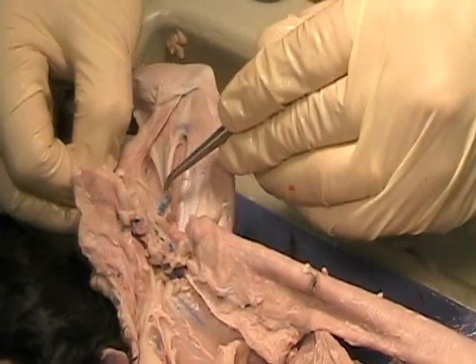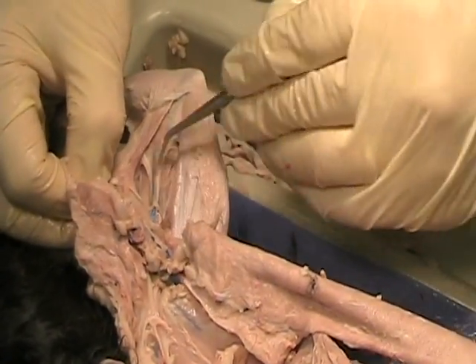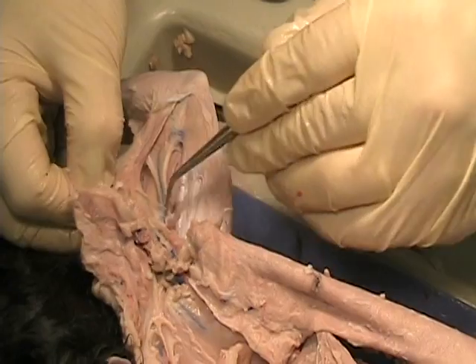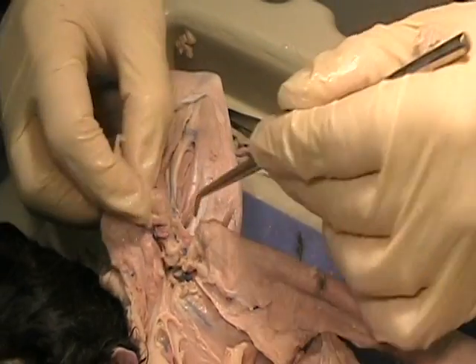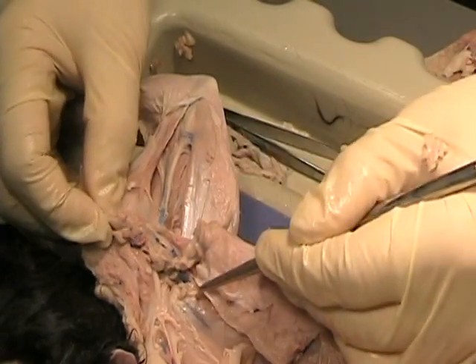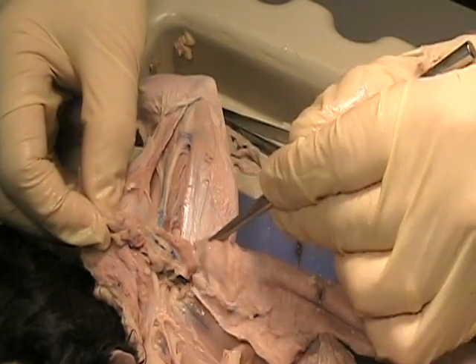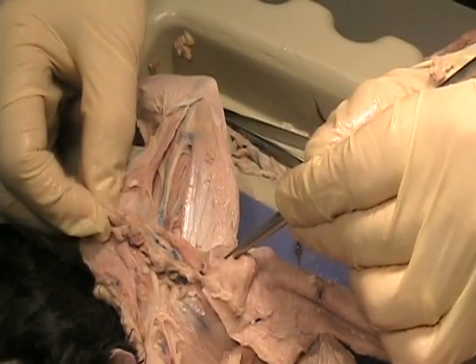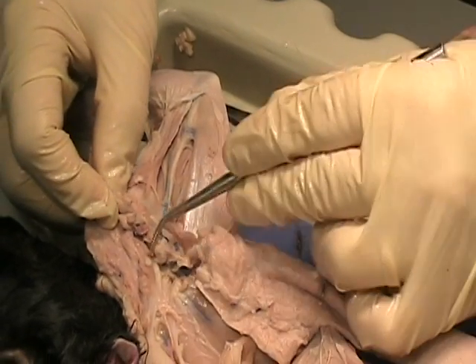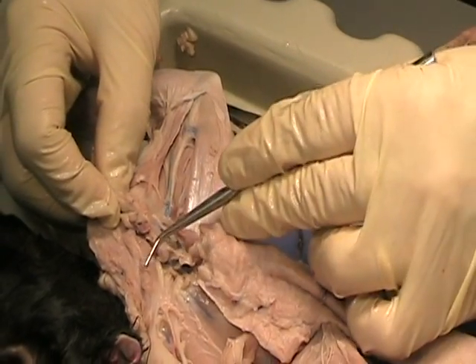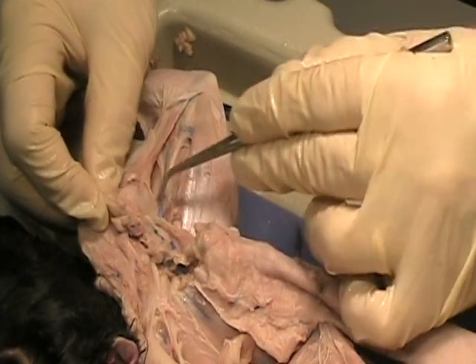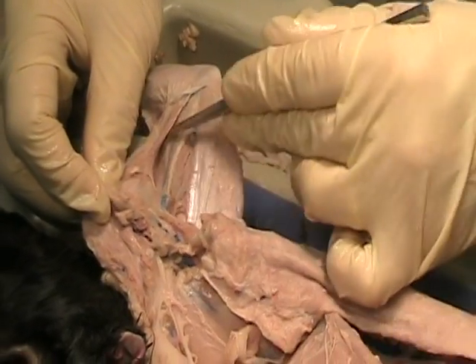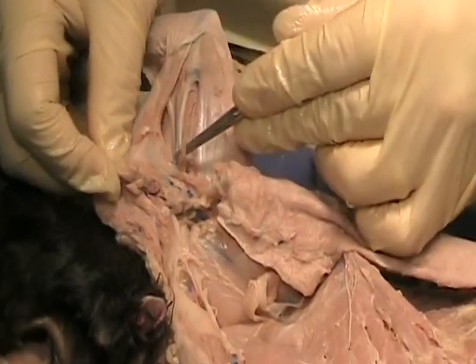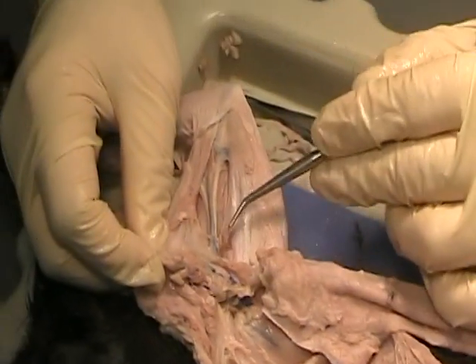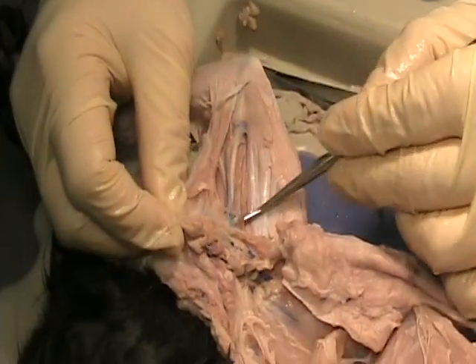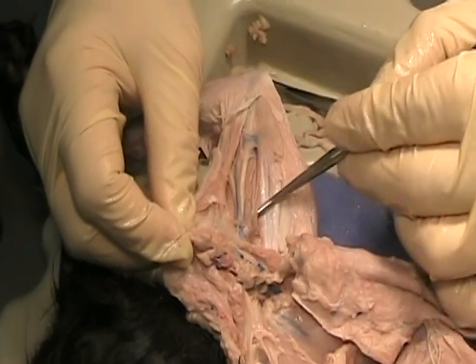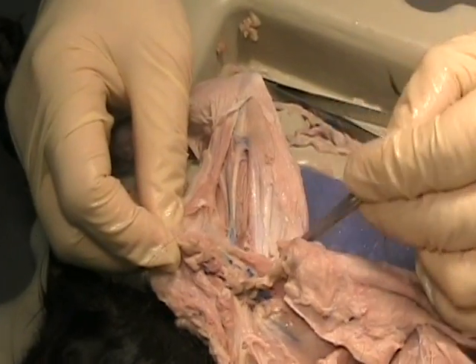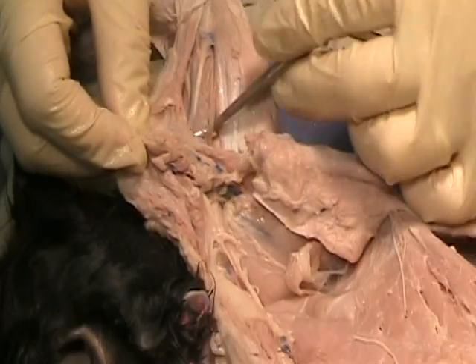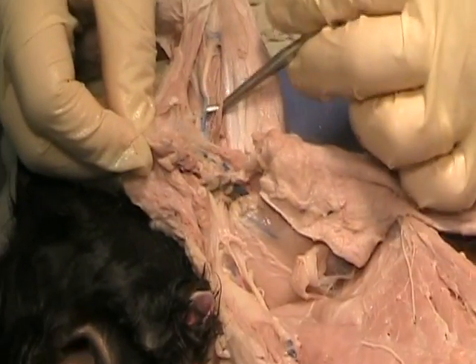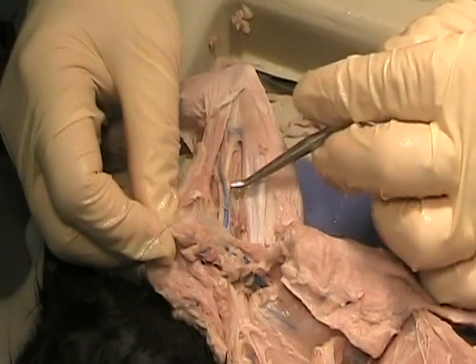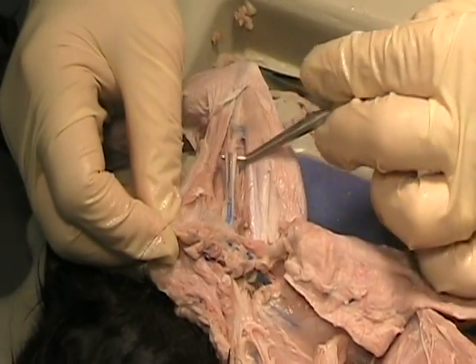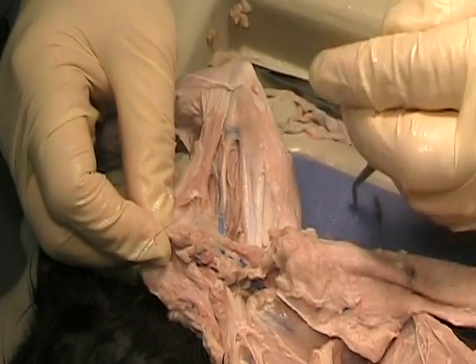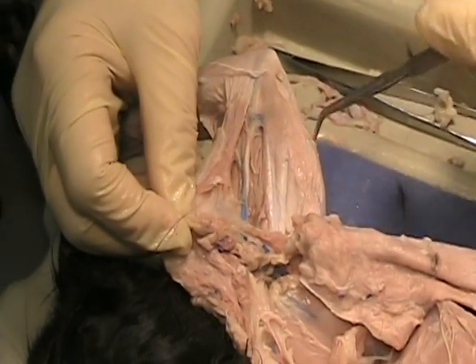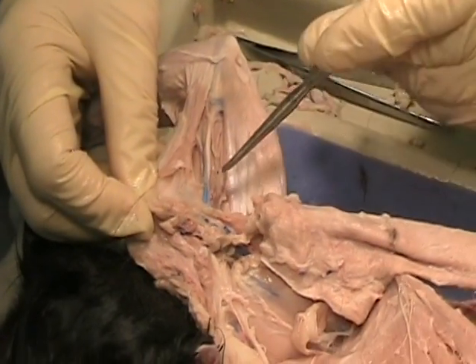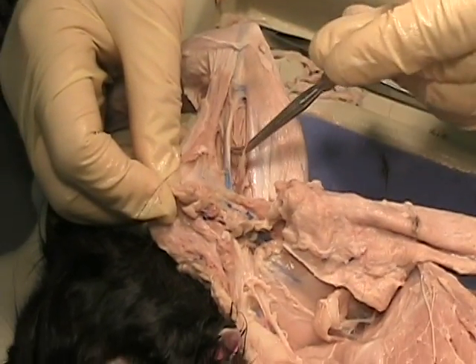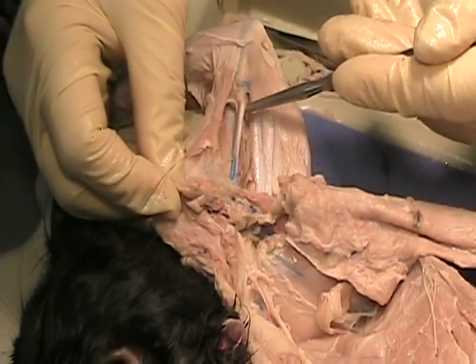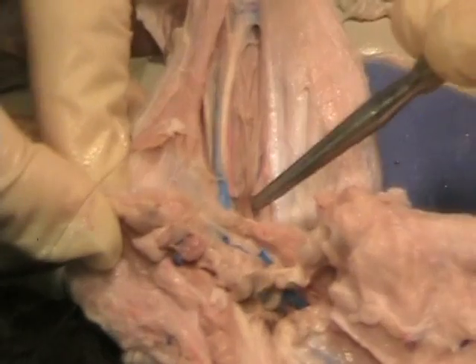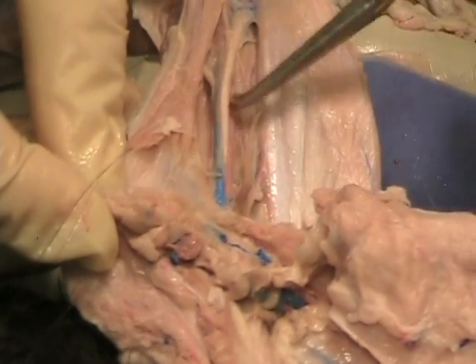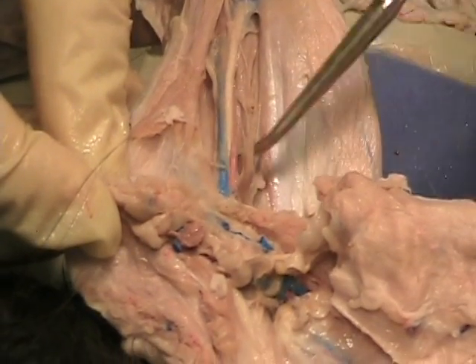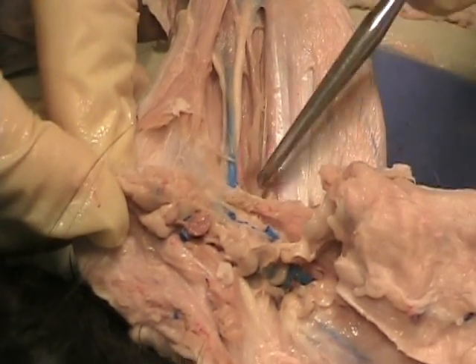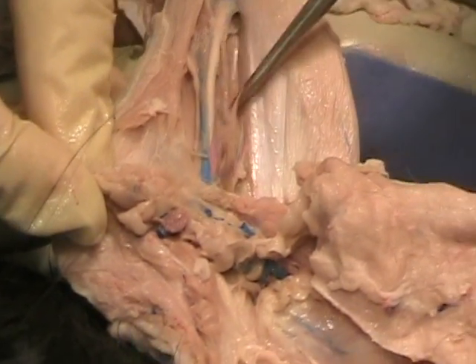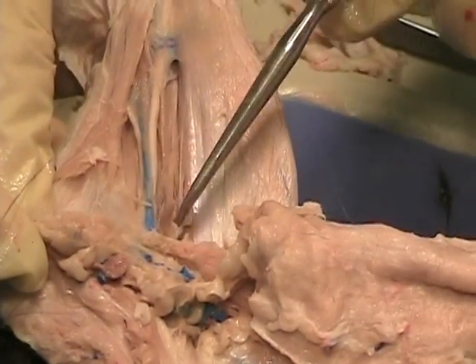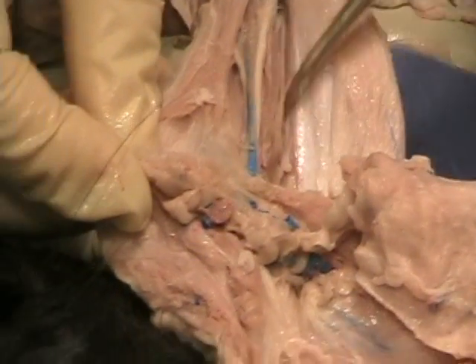So I've cut all through these pecs. We can now see the continuation of this bundle of nerves, veins, and arteries through here. This is like our main trunk running through here.